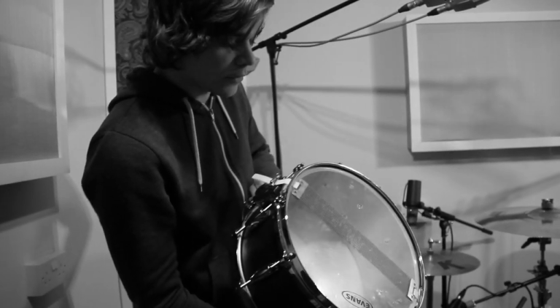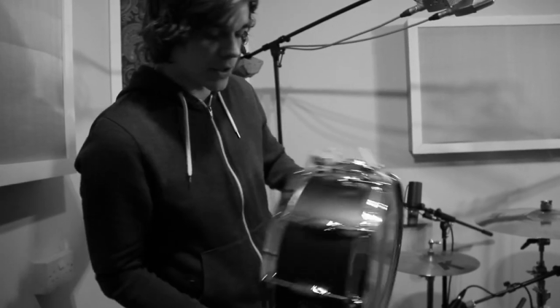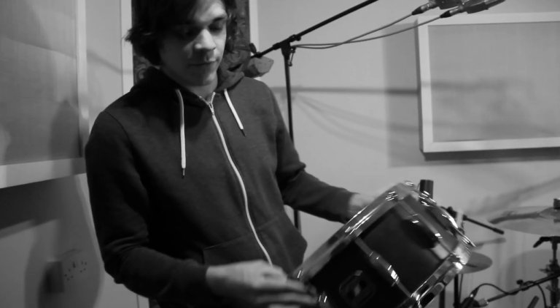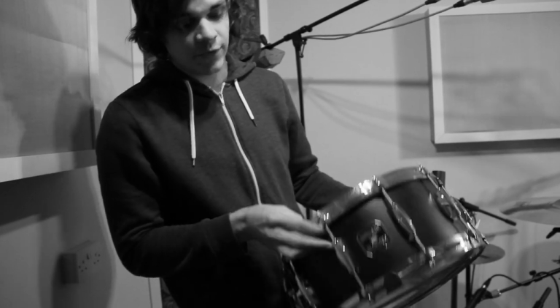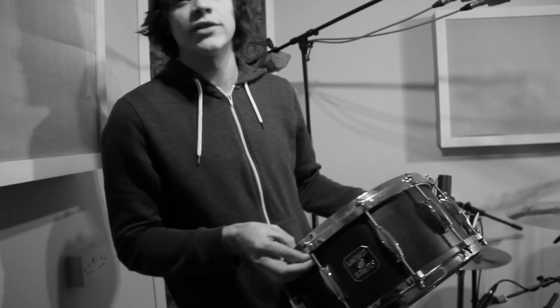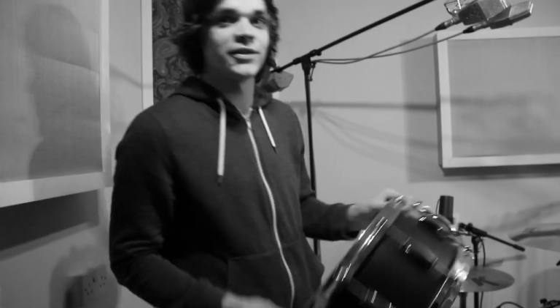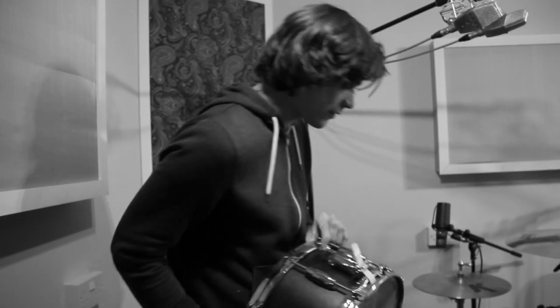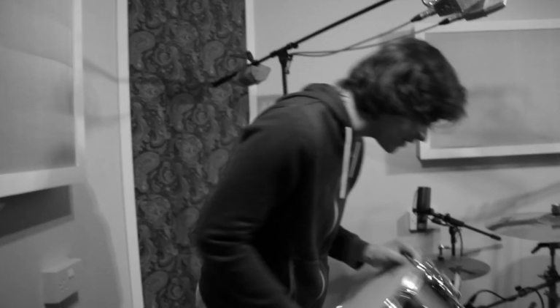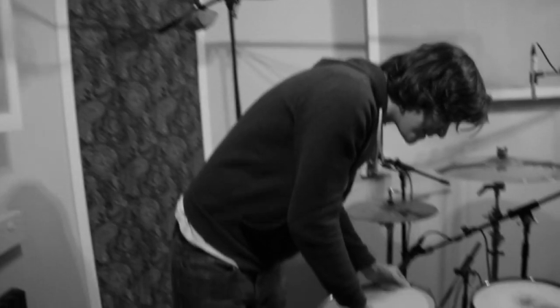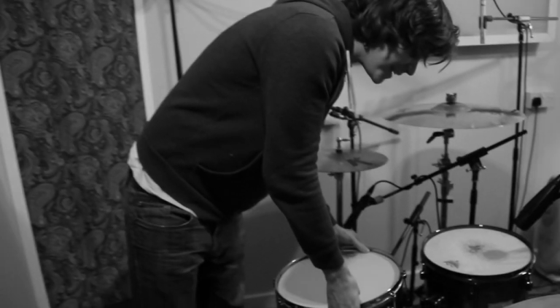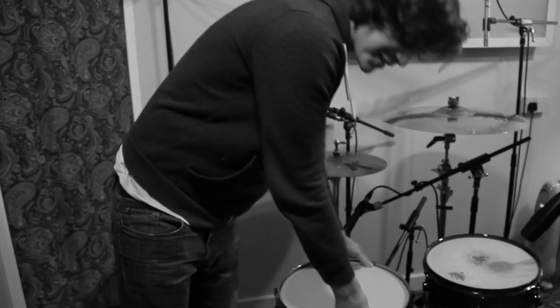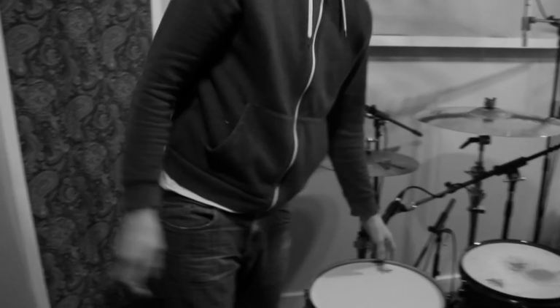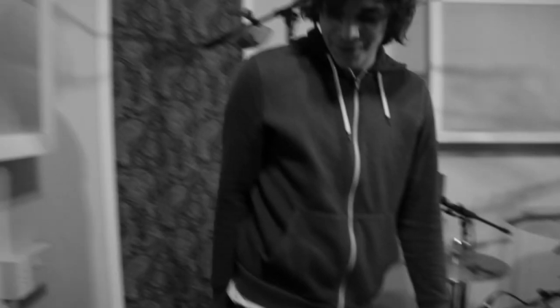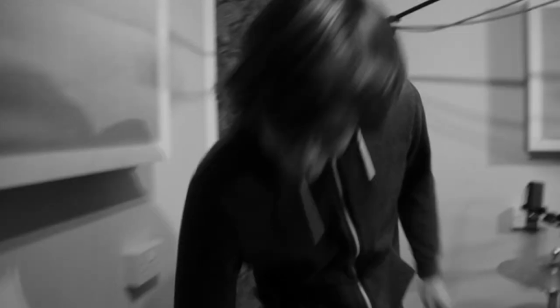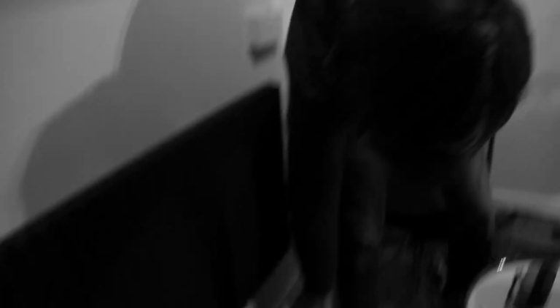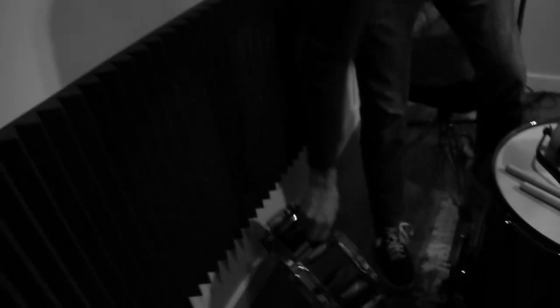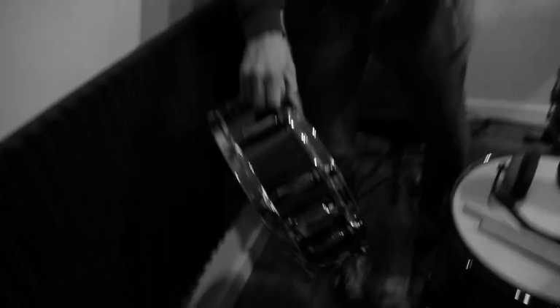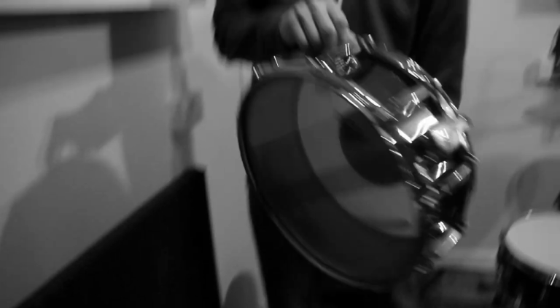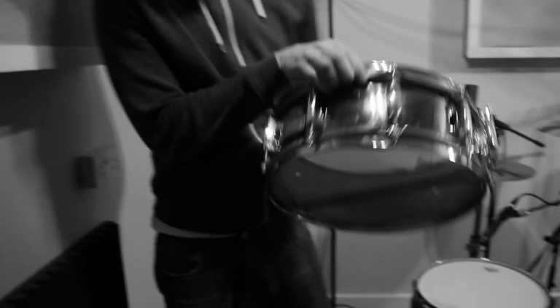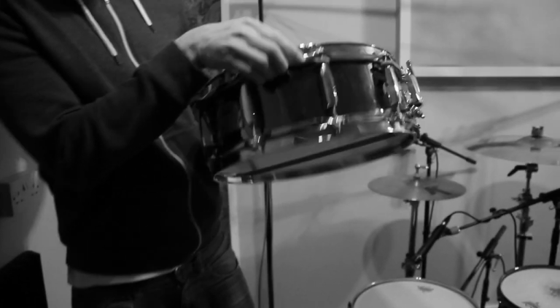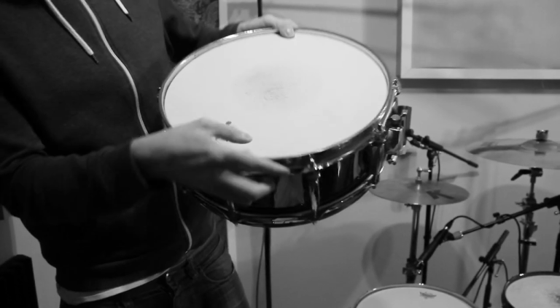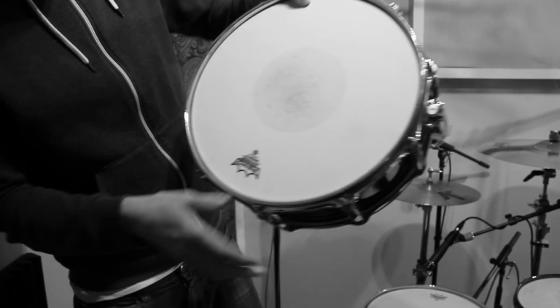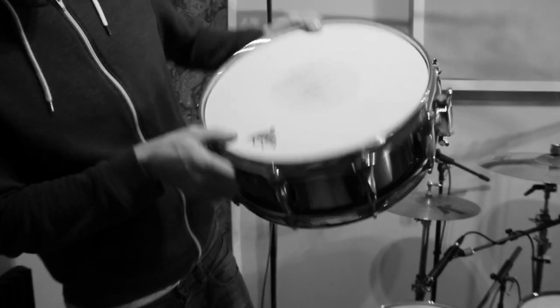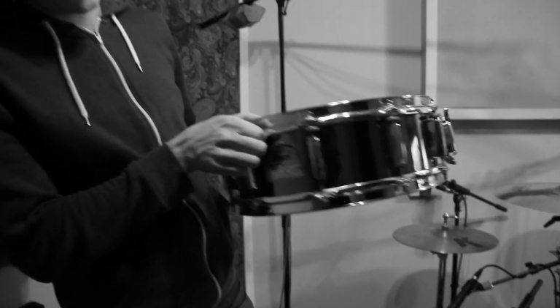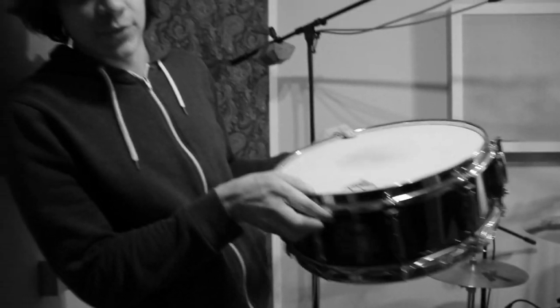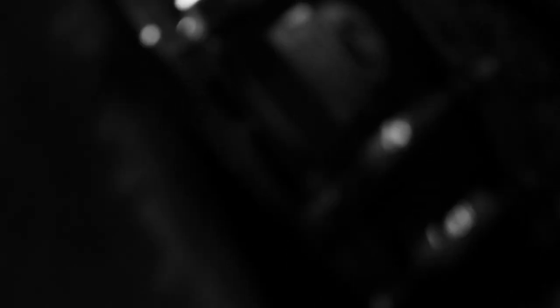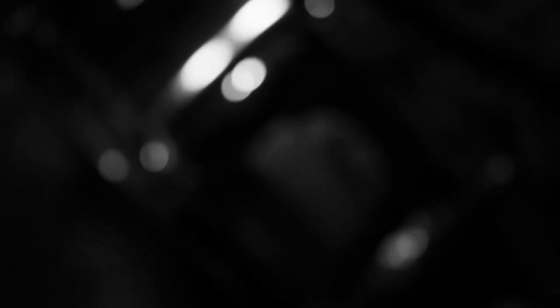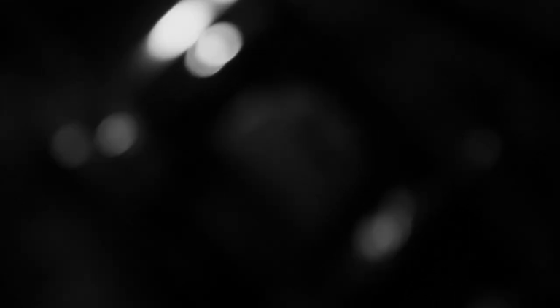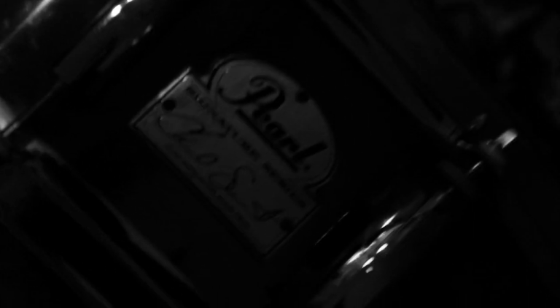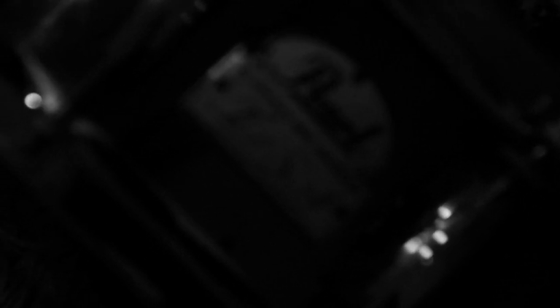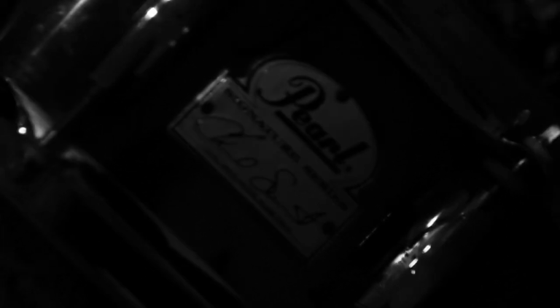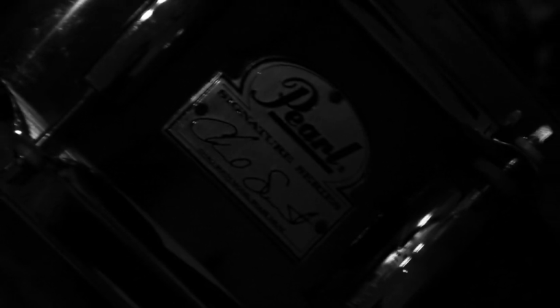It's really nice of Sam to lend us a snare for the recording. And also this one — Sam's also lent us Chad Smith's signature snare that I've been using on a couple of tracks as well. If you want to get a close up — yeah, that's sounding really, really good.